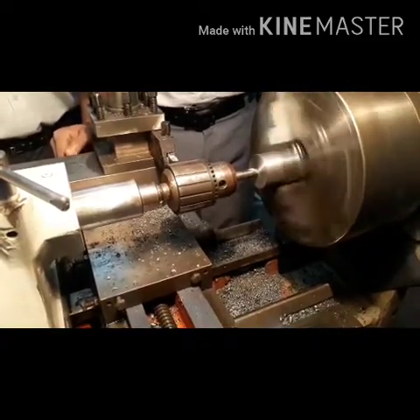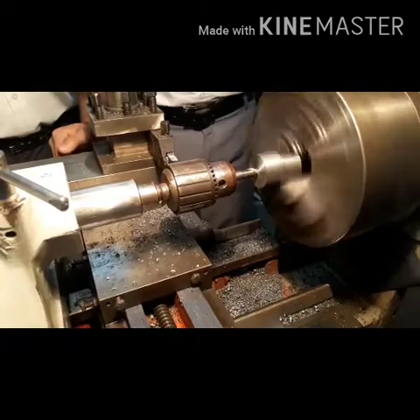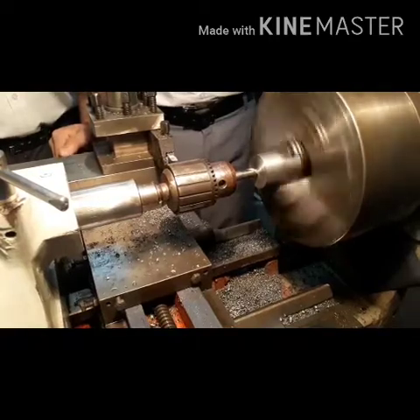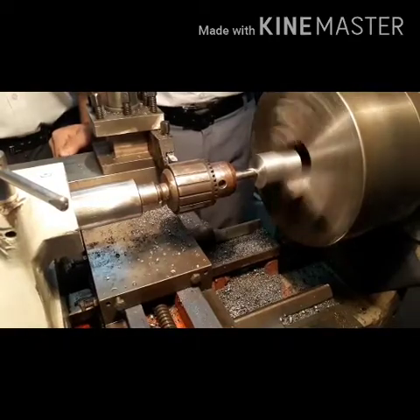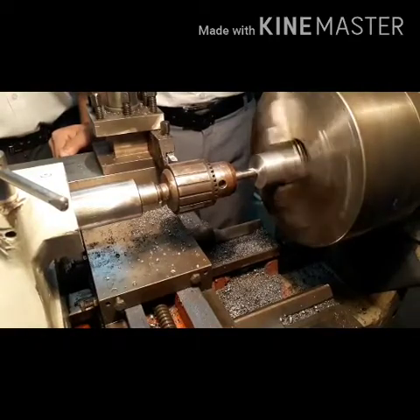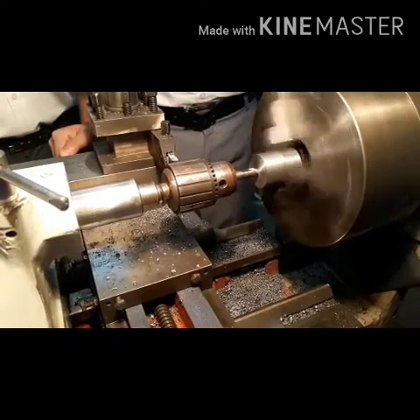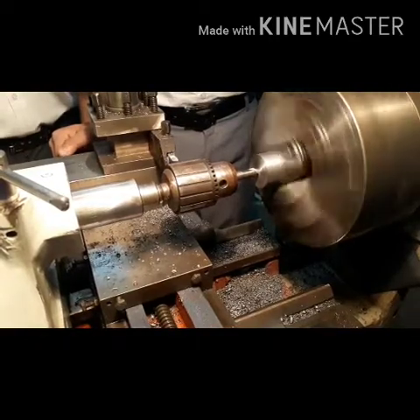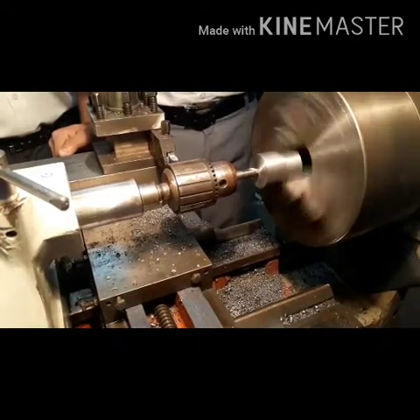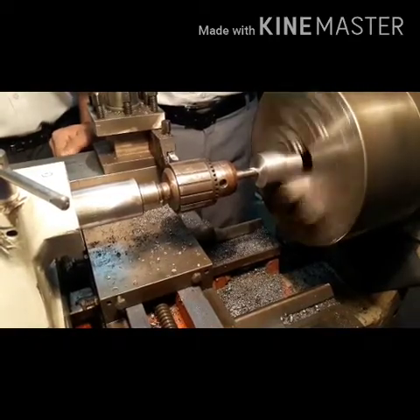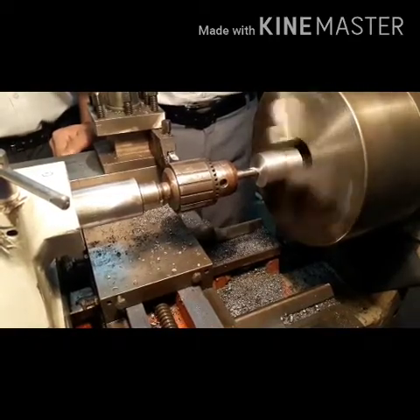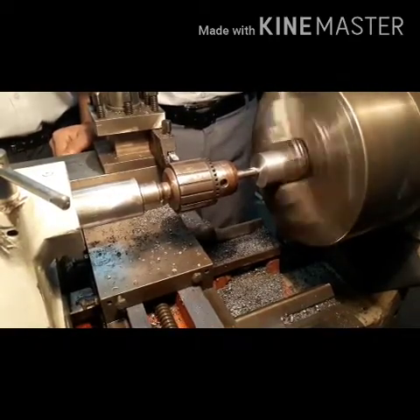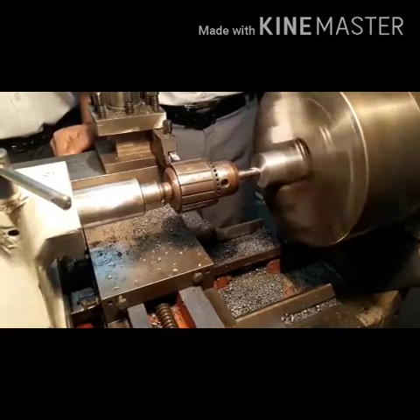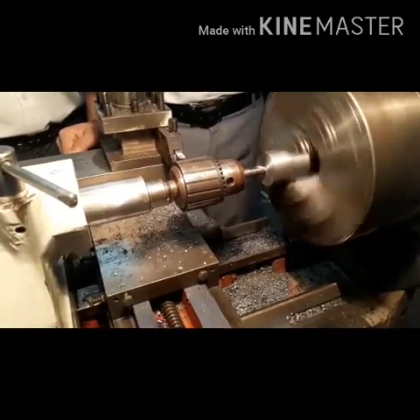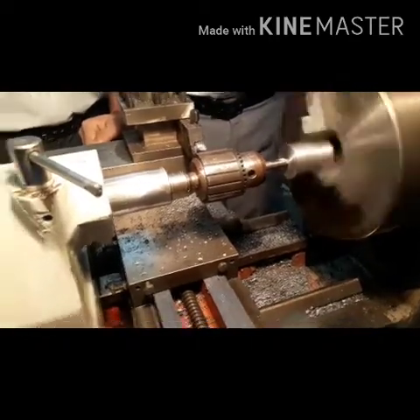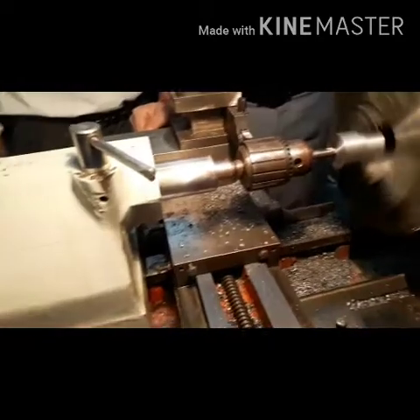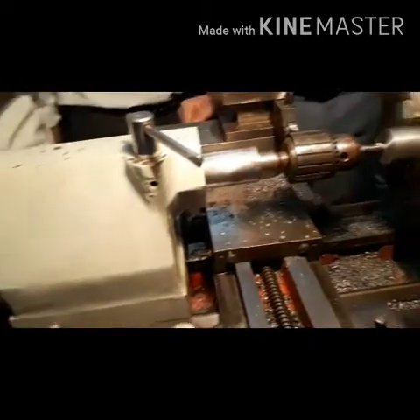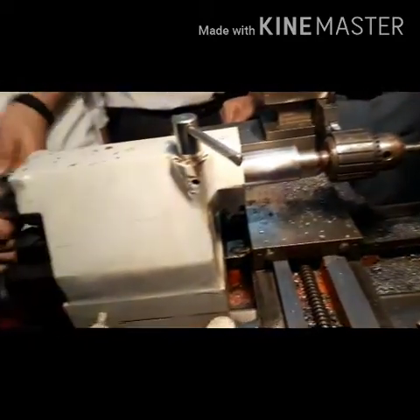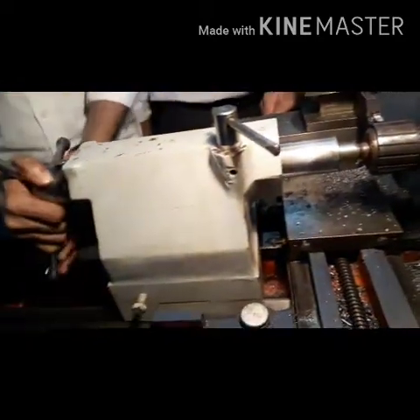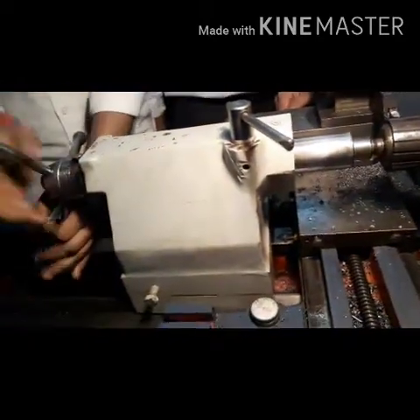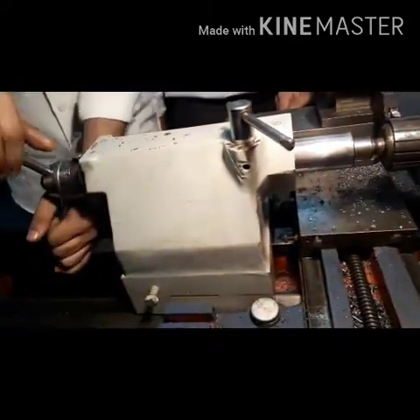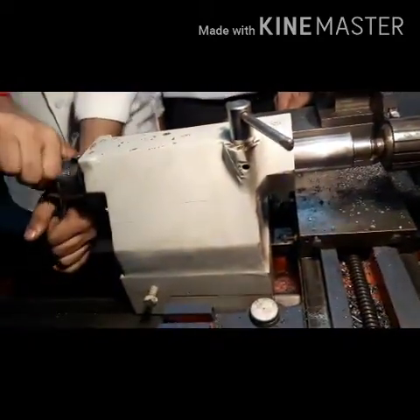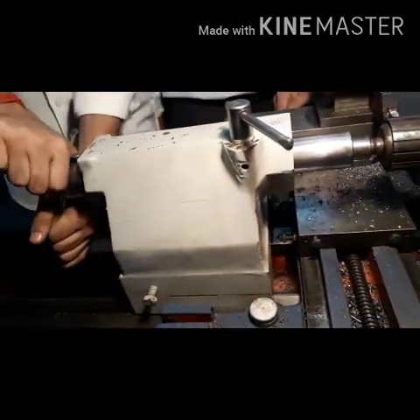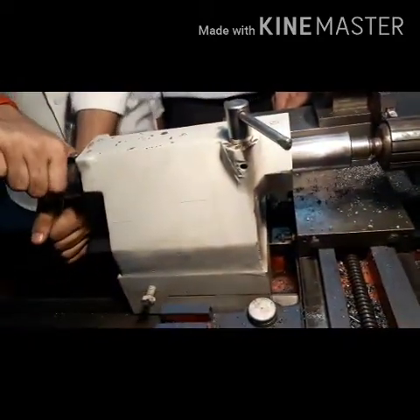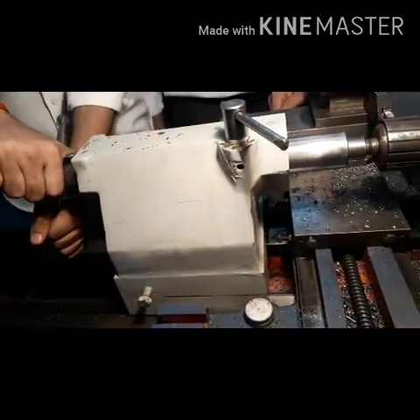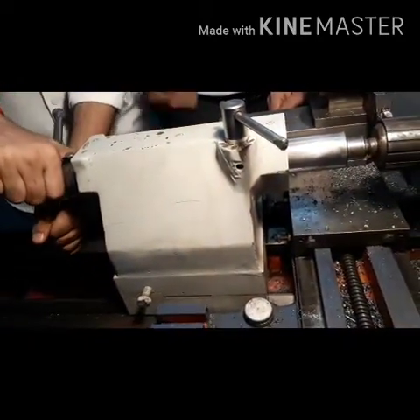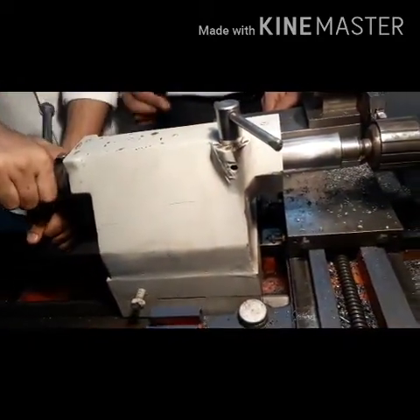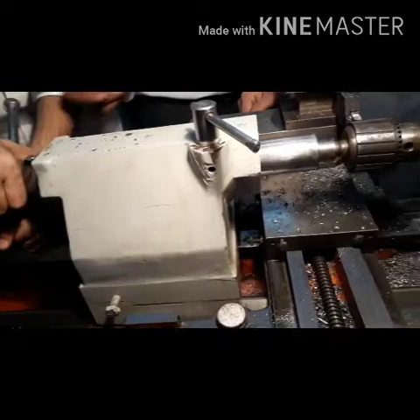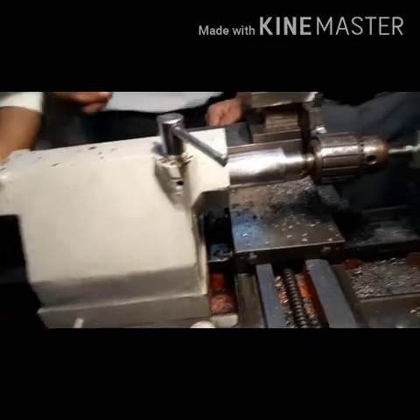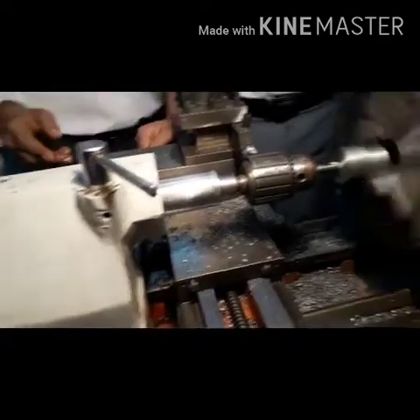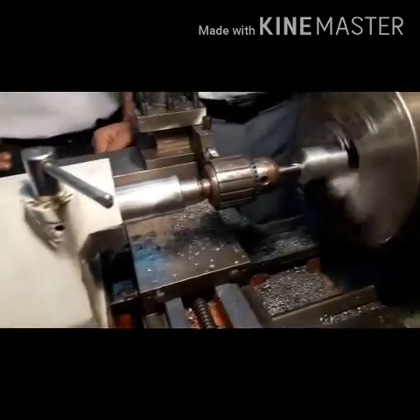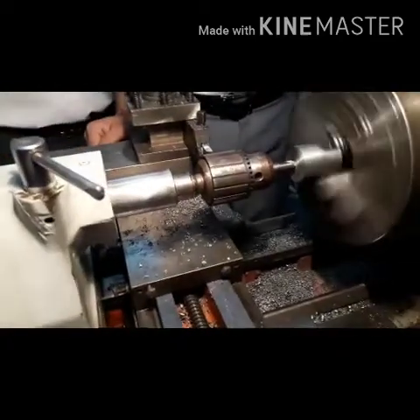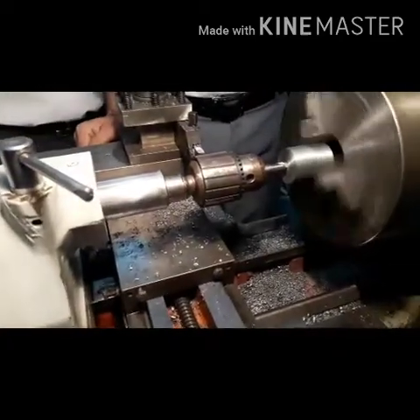The first step in drilling a large hole is to use a pilot drill. The next step is also done with the pilot drill.